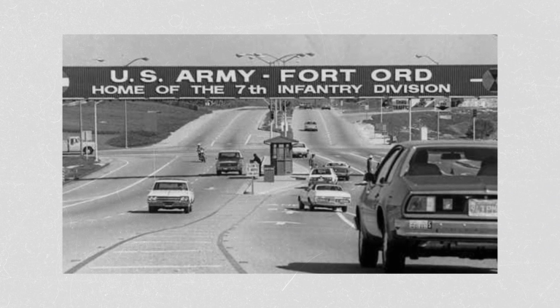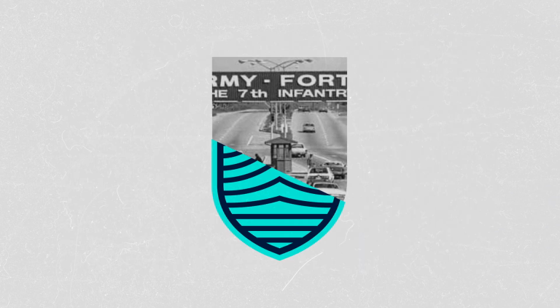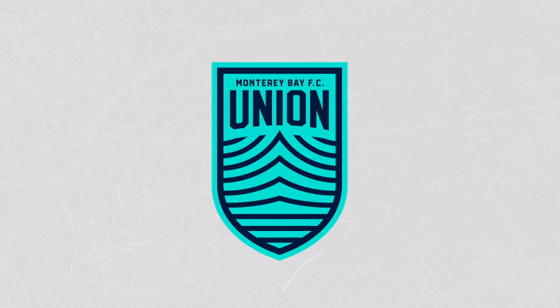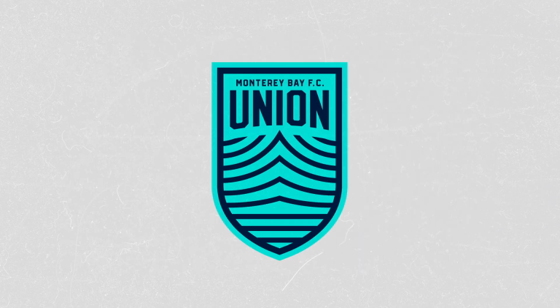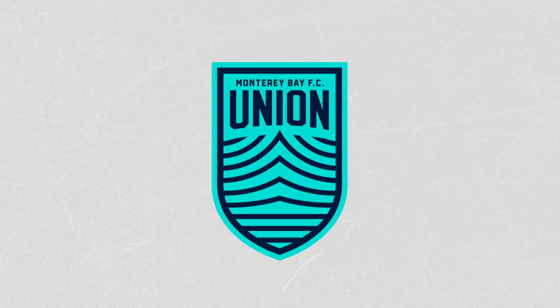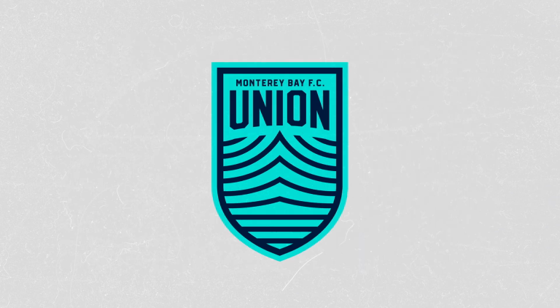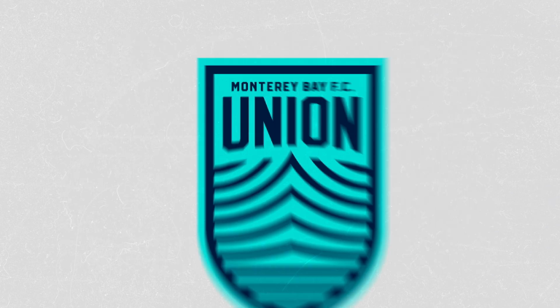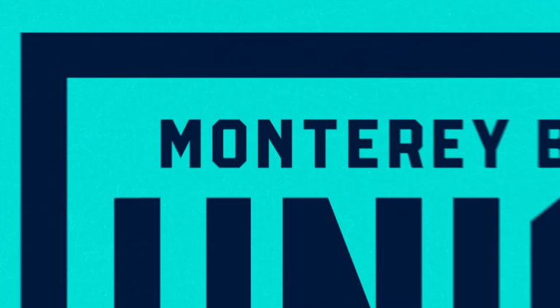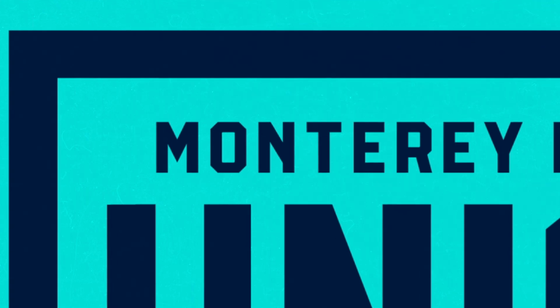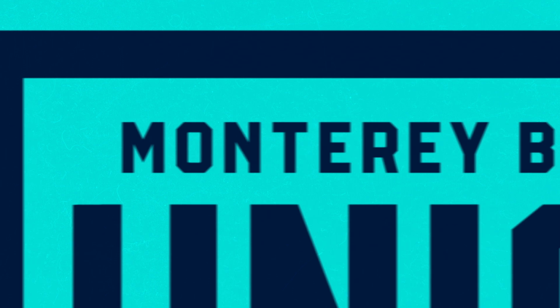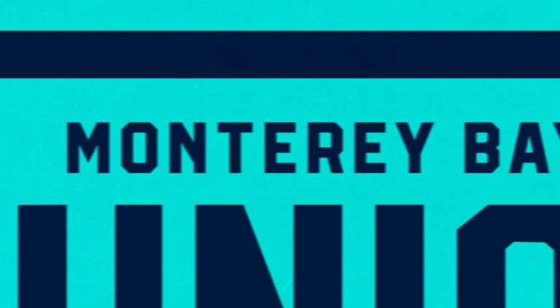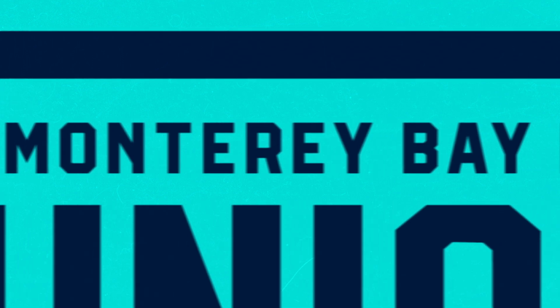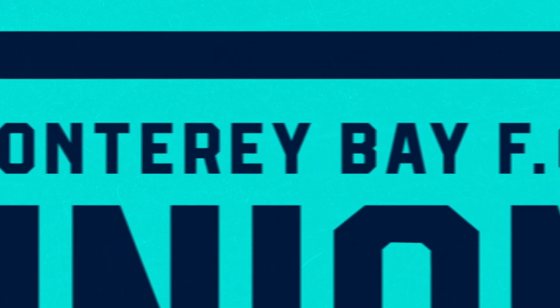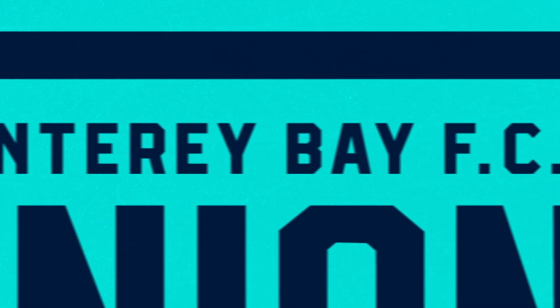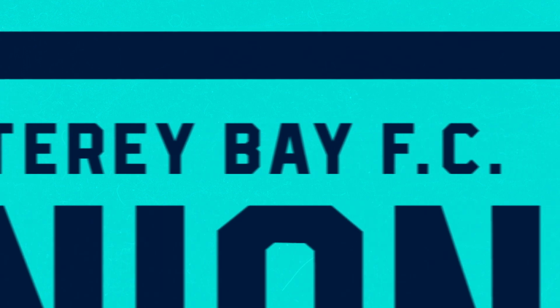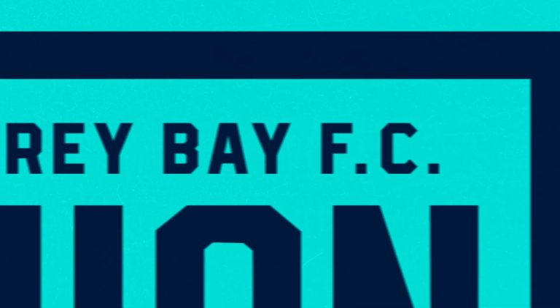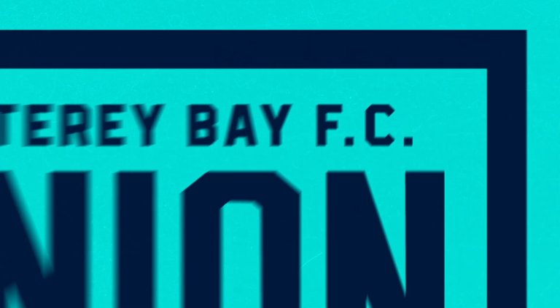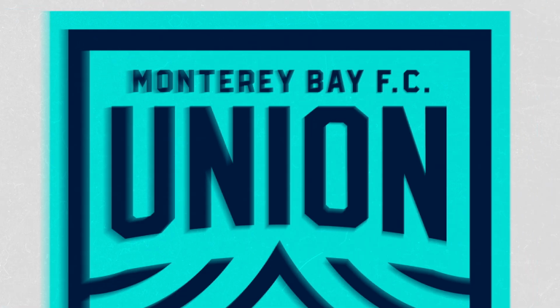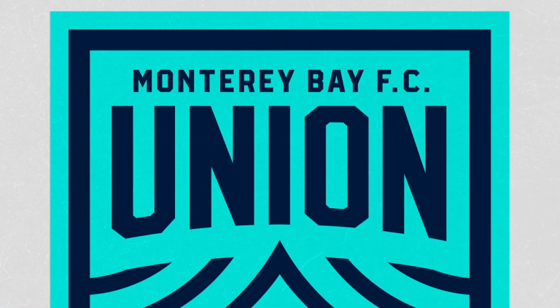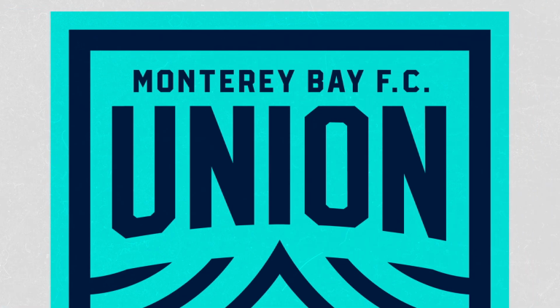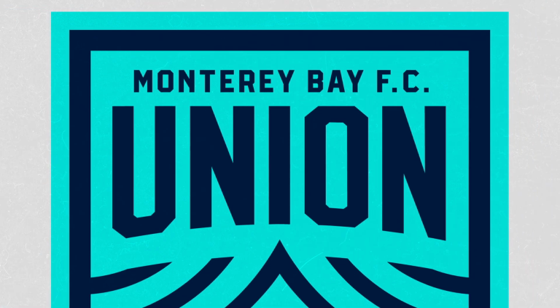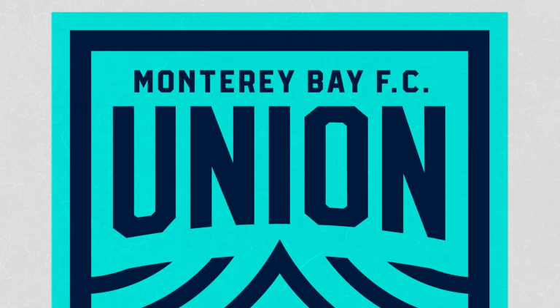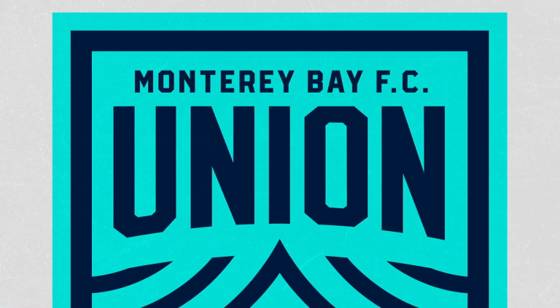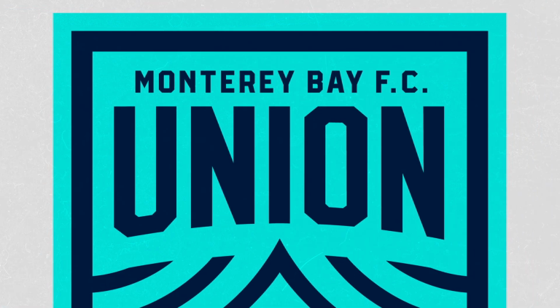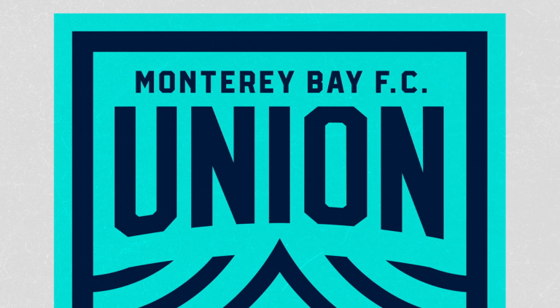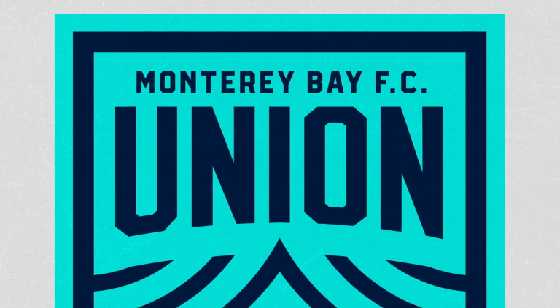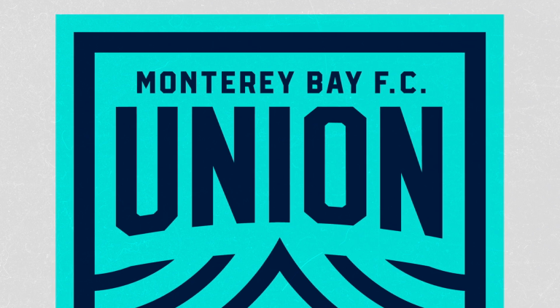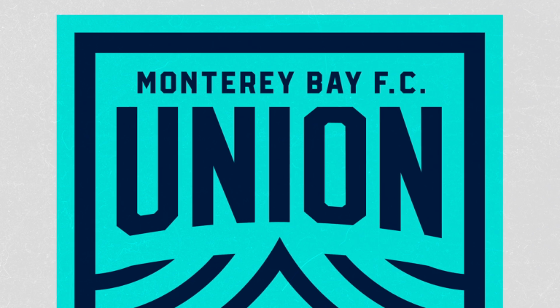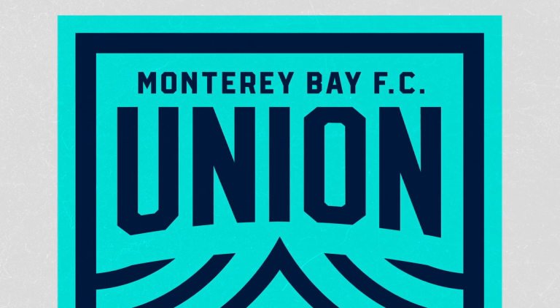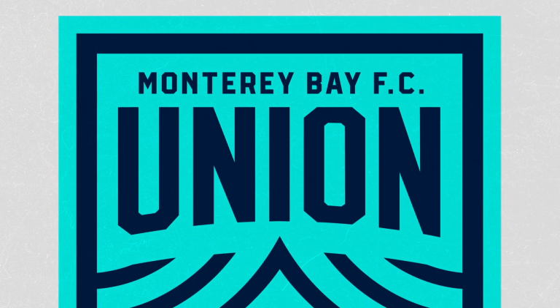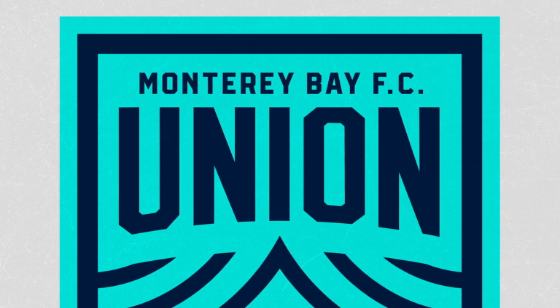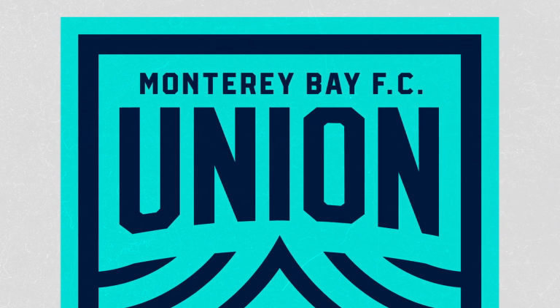Our club's name, Monterey Bay FC, is displayed at the peak of the crest, with the club's nickname Union displayed within the crest as a constant reminder and purpose that this club represents the greatest union of land and sea.